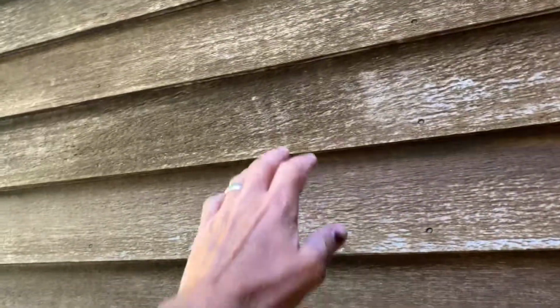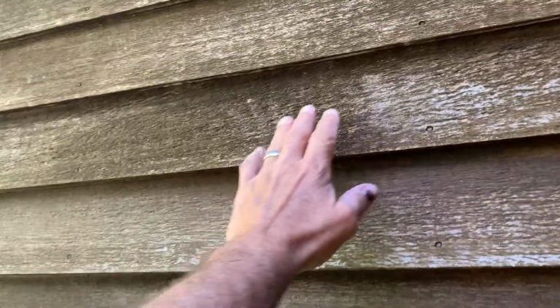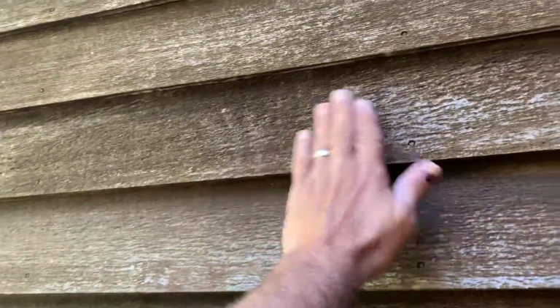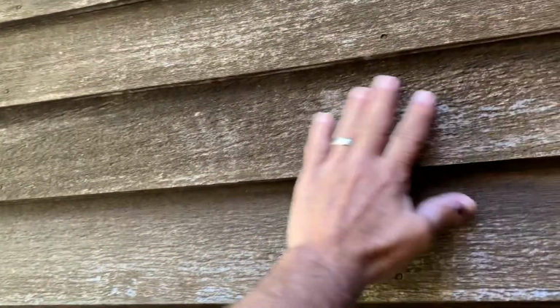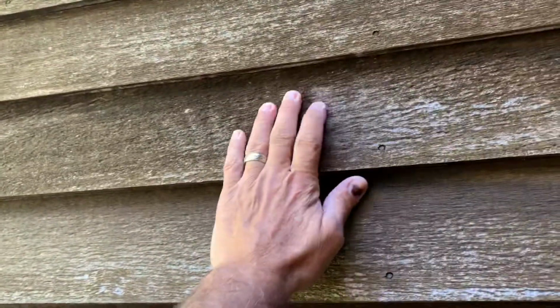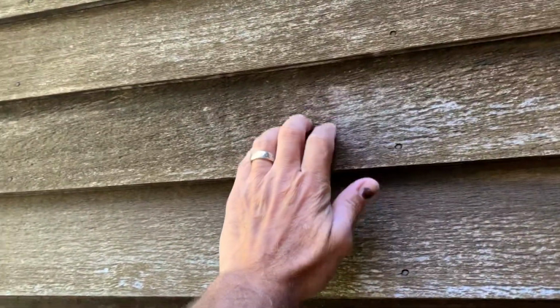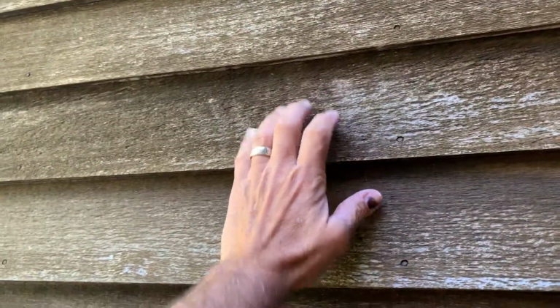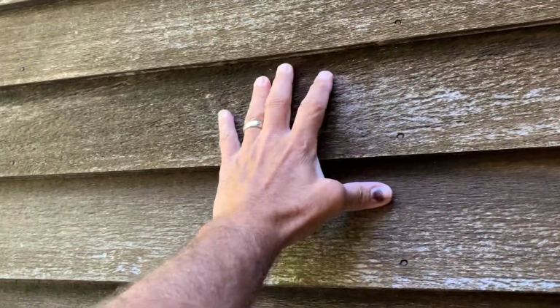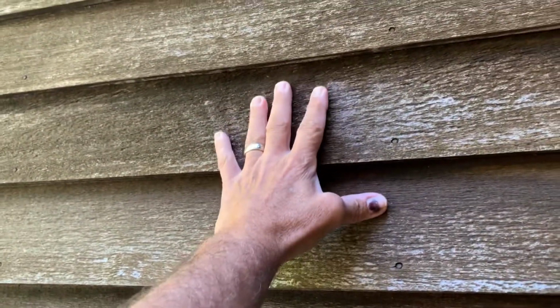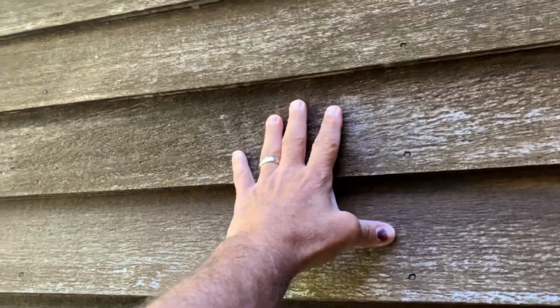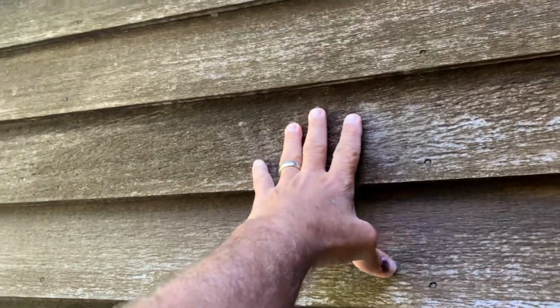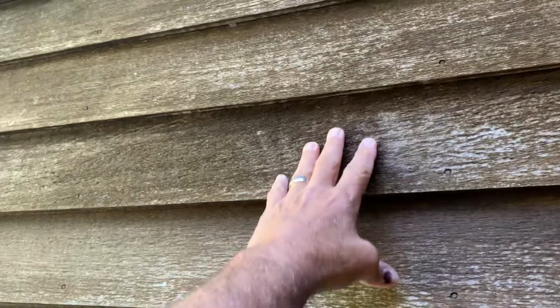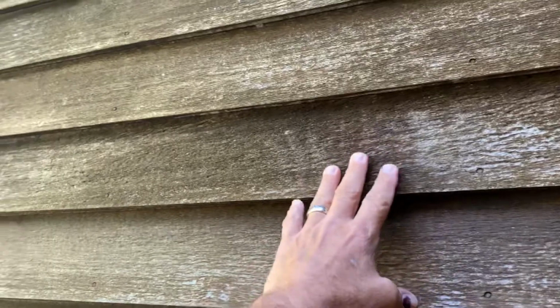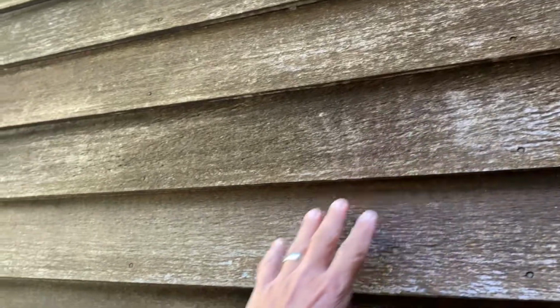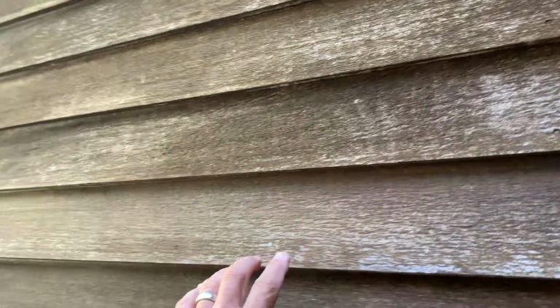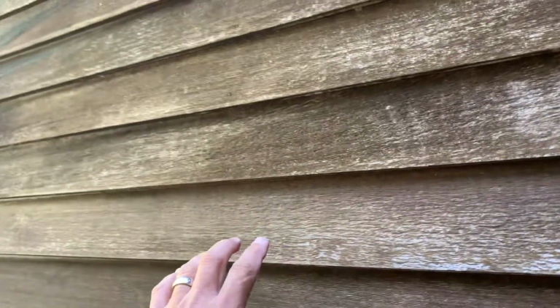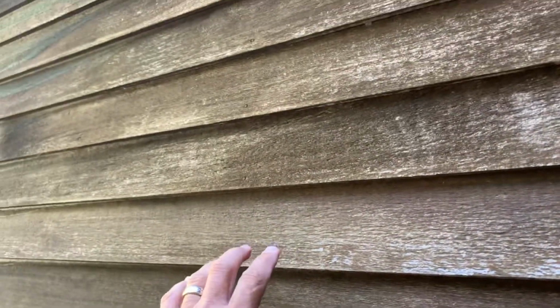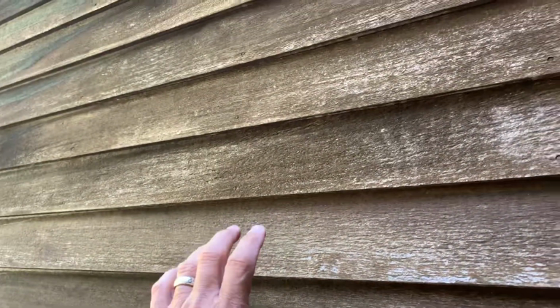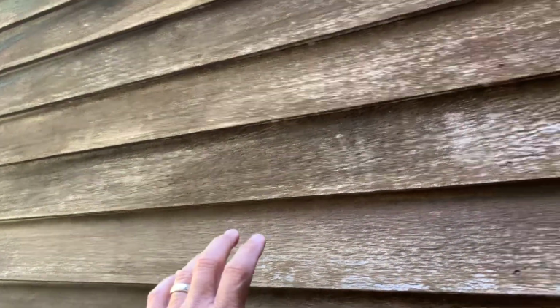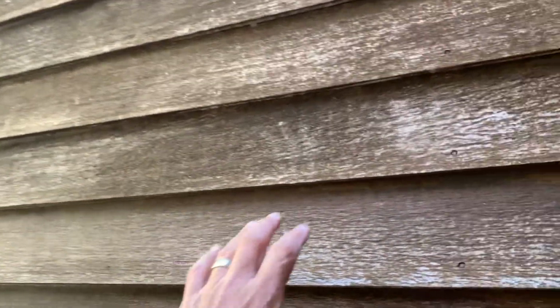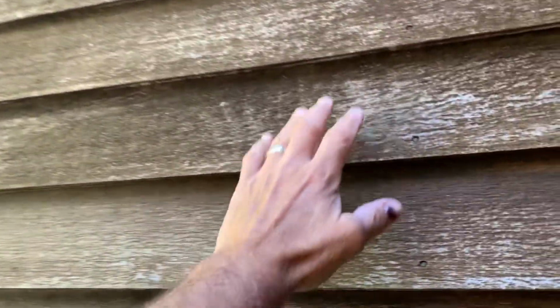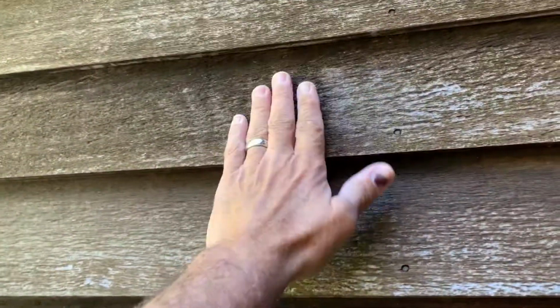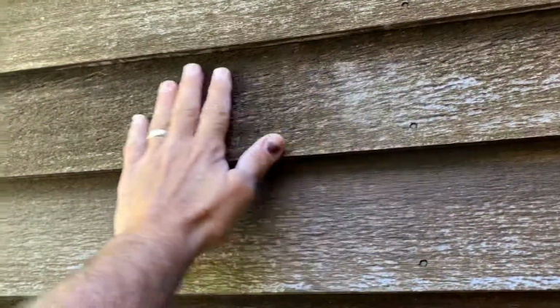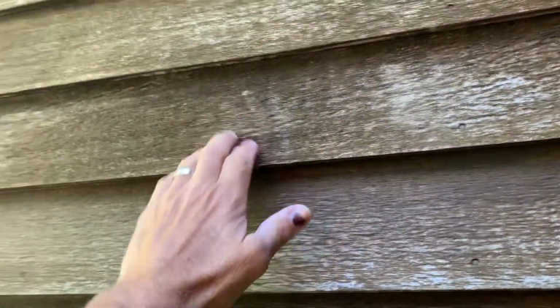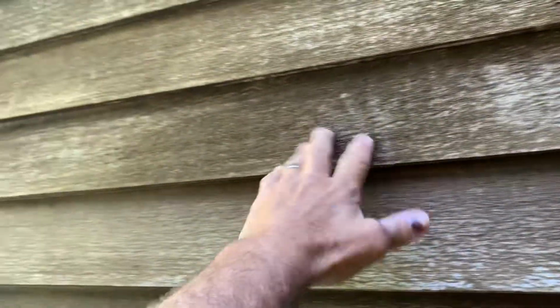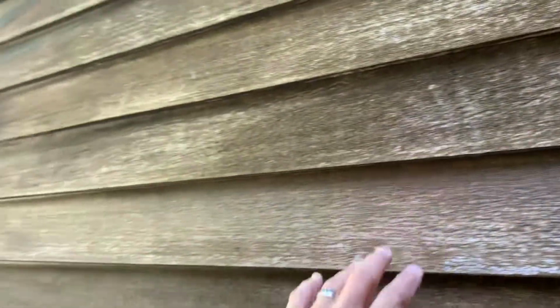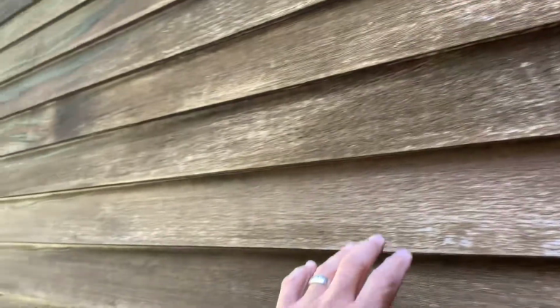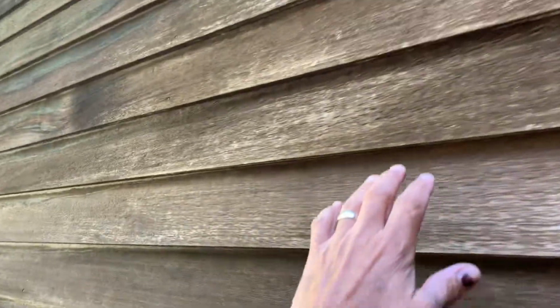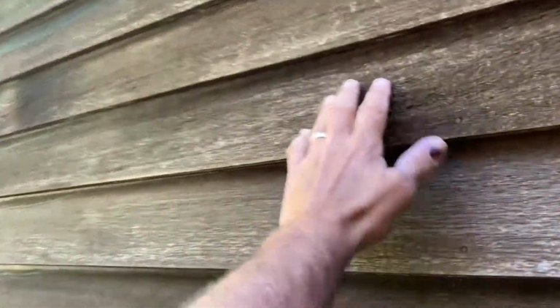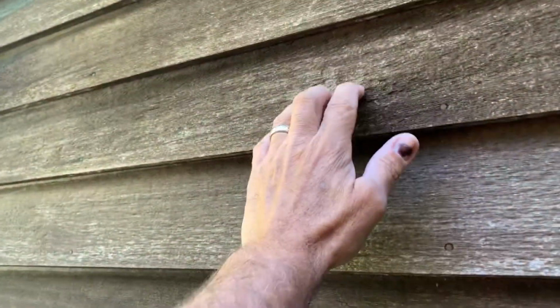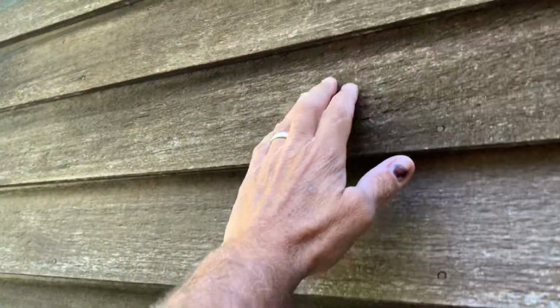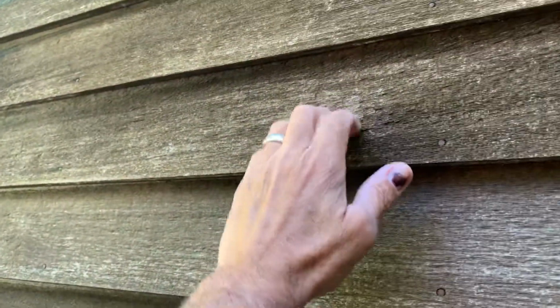I wanted to show you what I'm looking at when I look at your siding here and why I suggested that you restain the exterior. This, which may look like it's protected, you can see that it's dry.